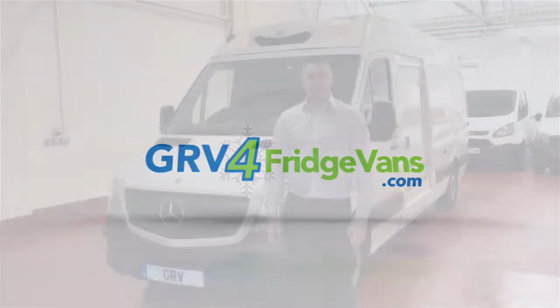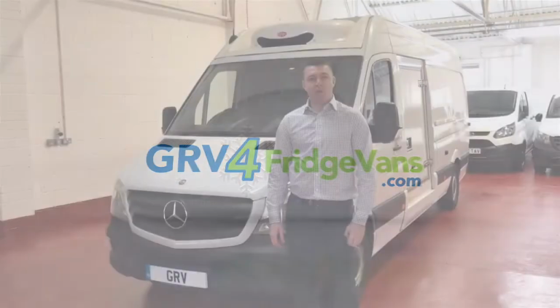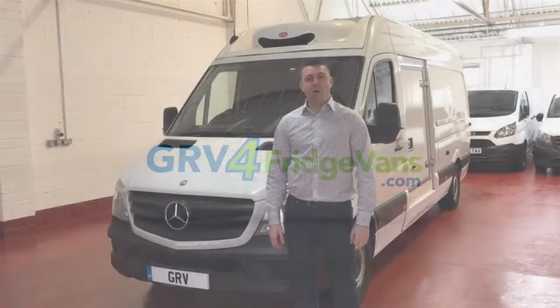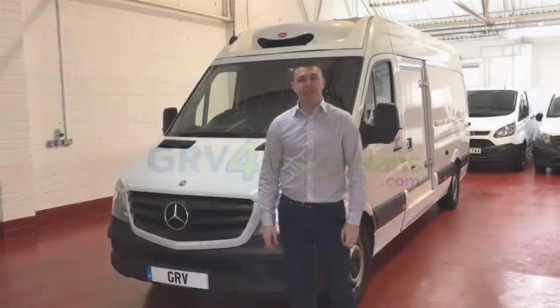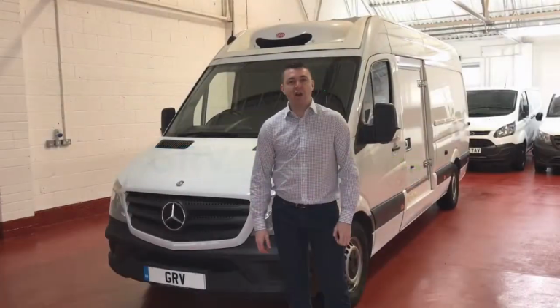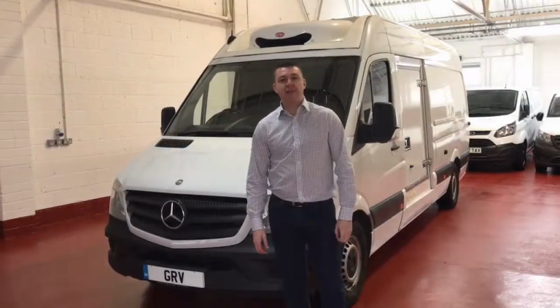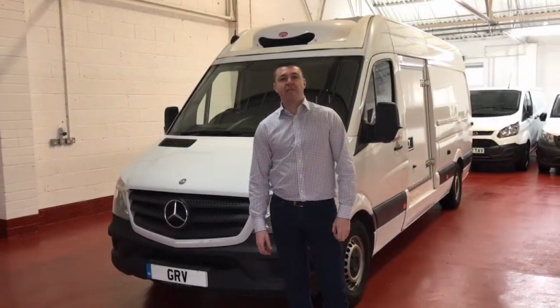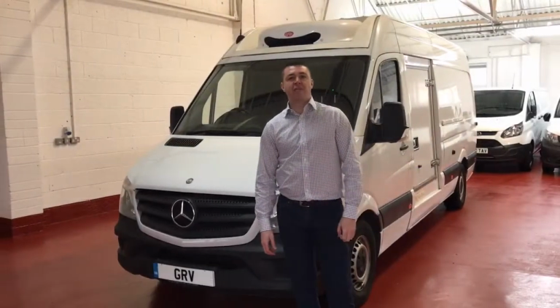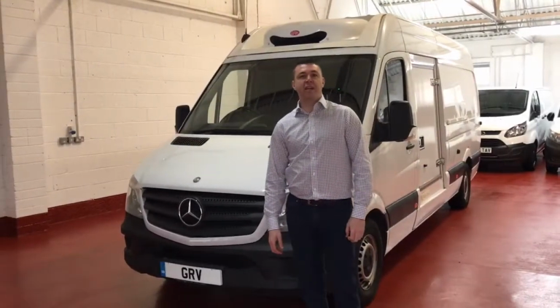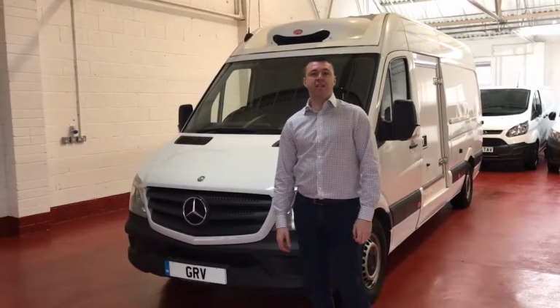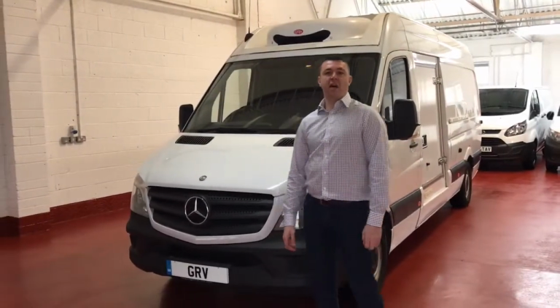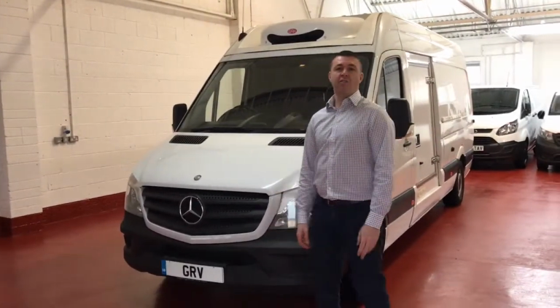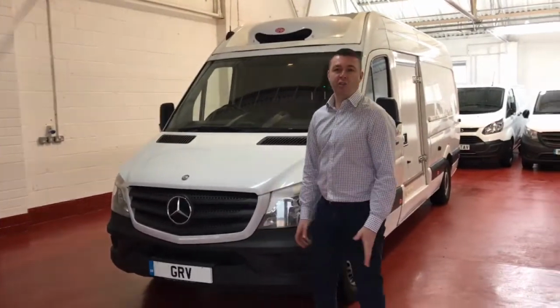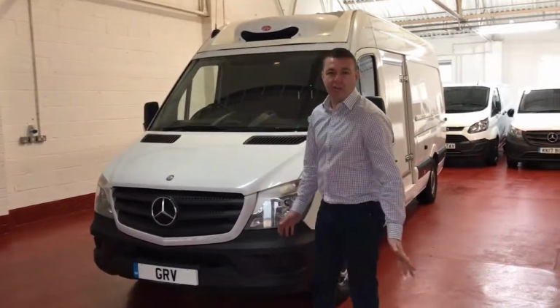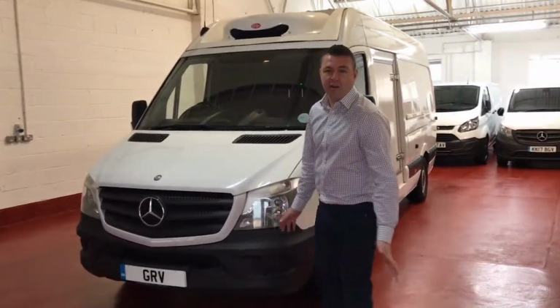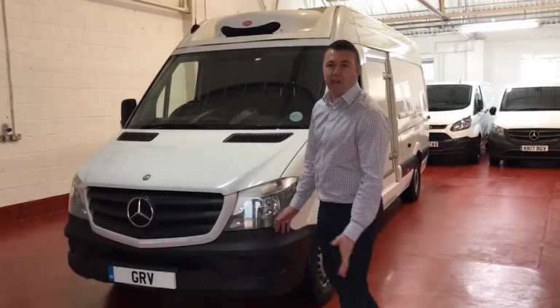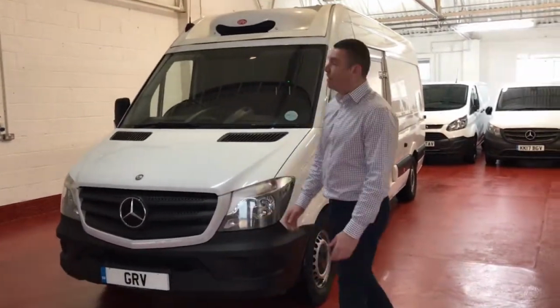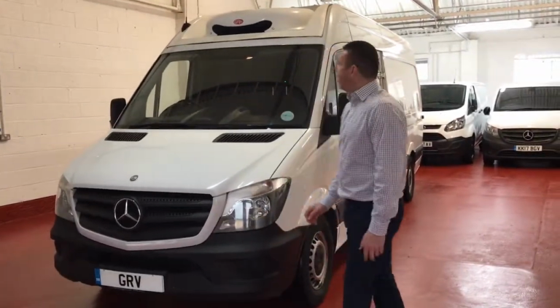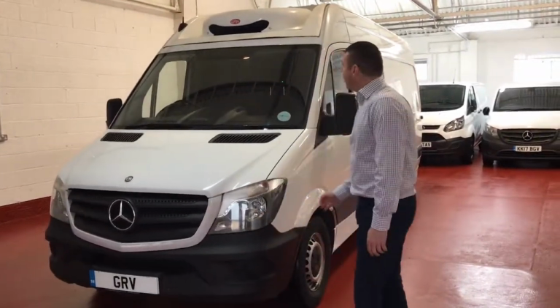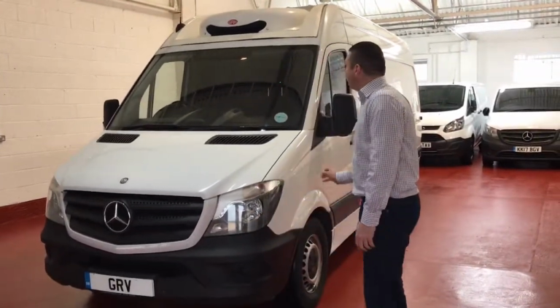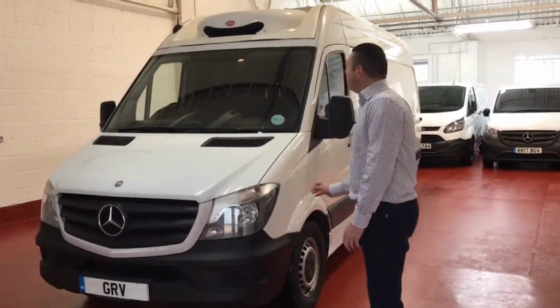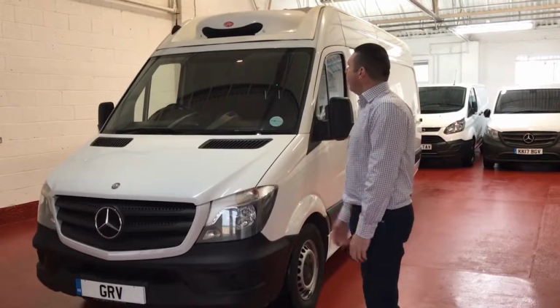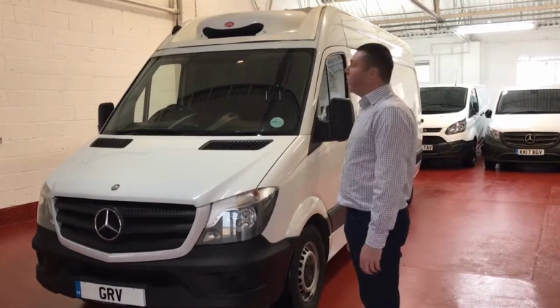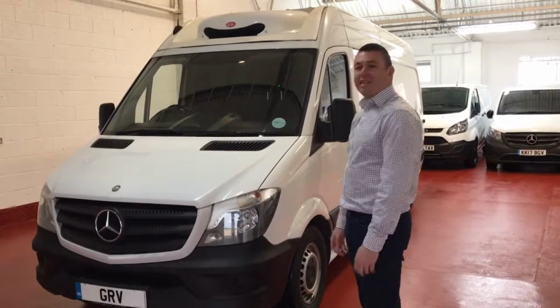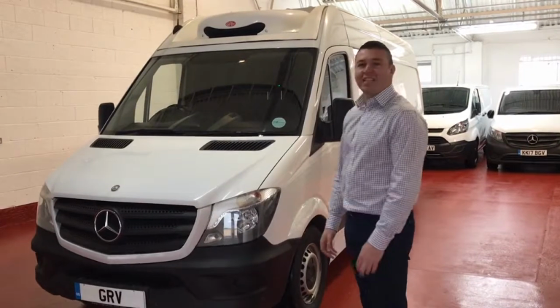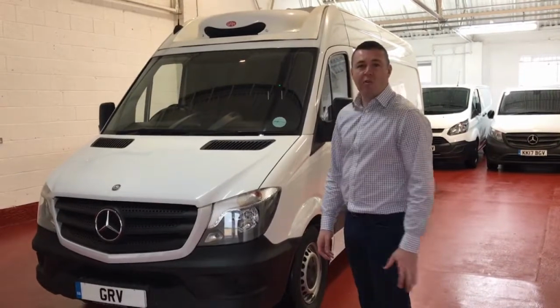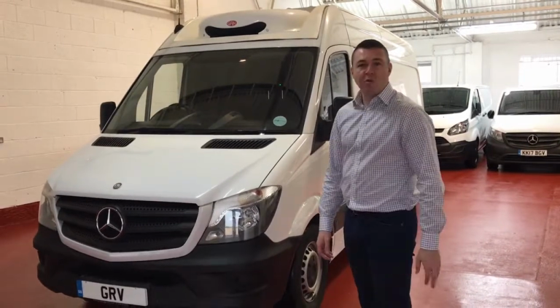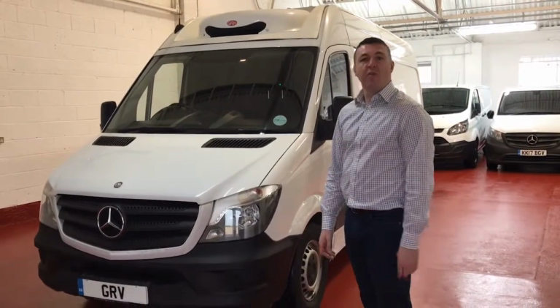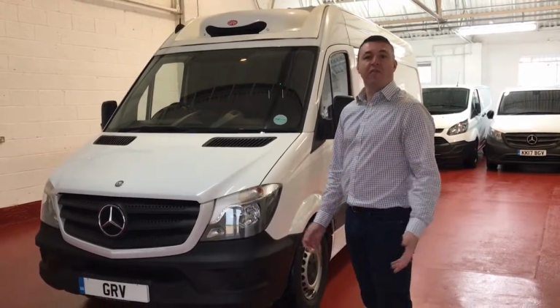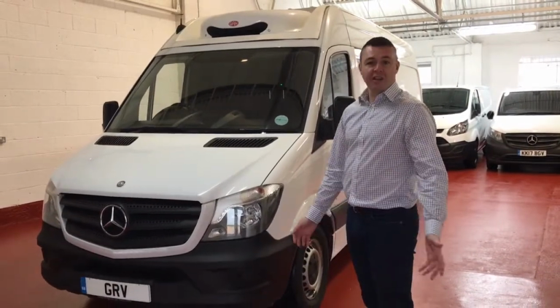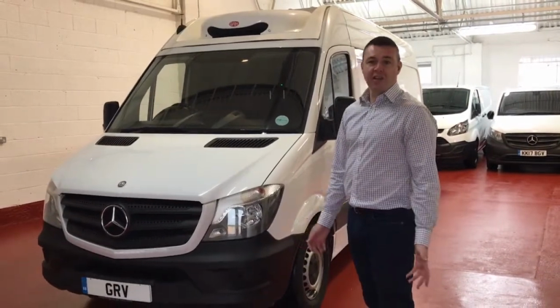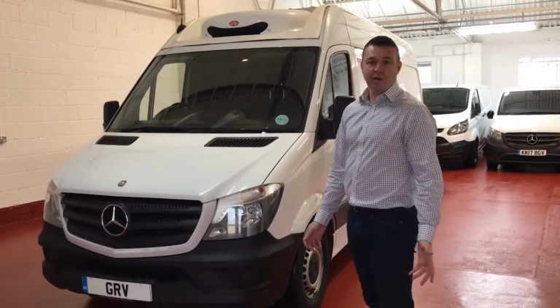Hi, welcome to GRV Fridgevans. A very short video today — I'll give you a few ideas and examples on freezer vehicles.